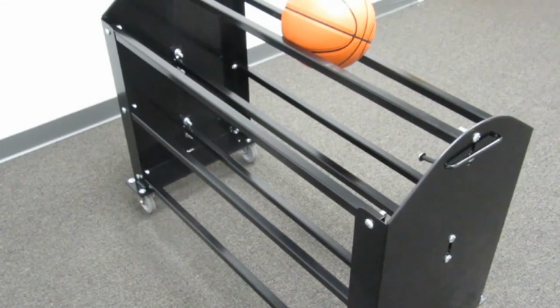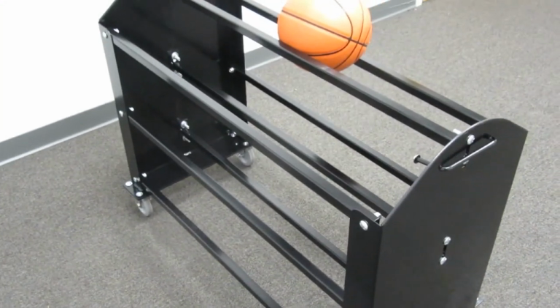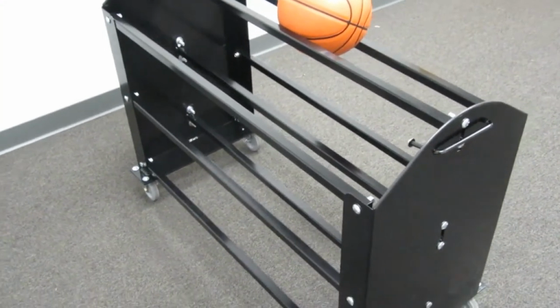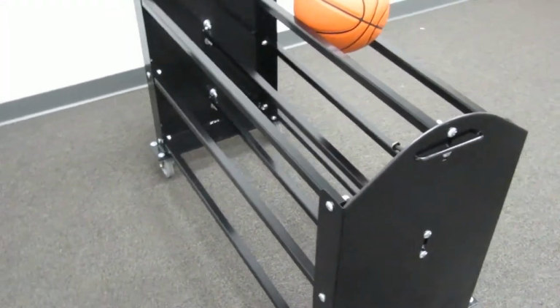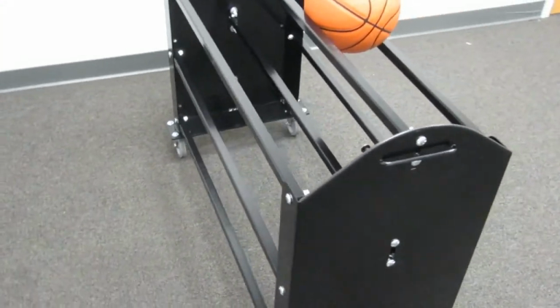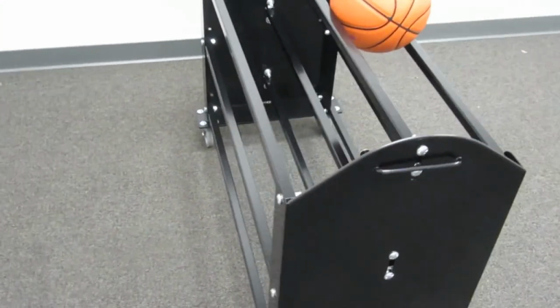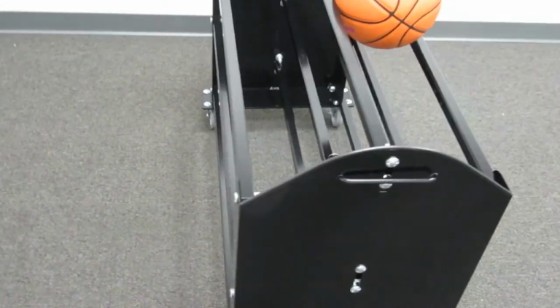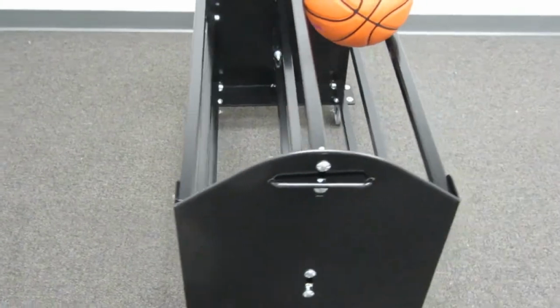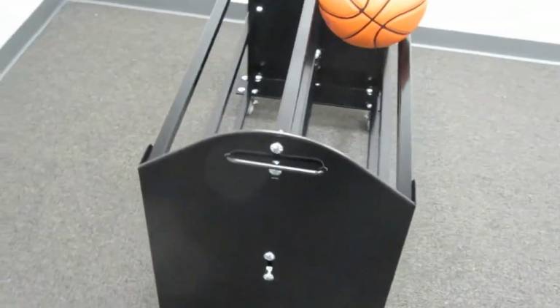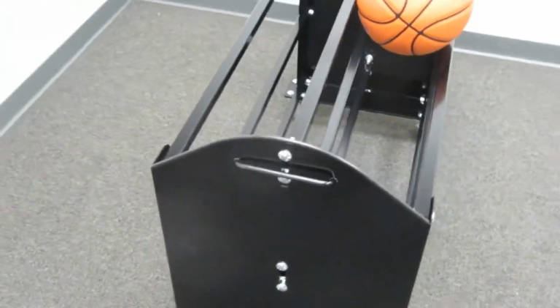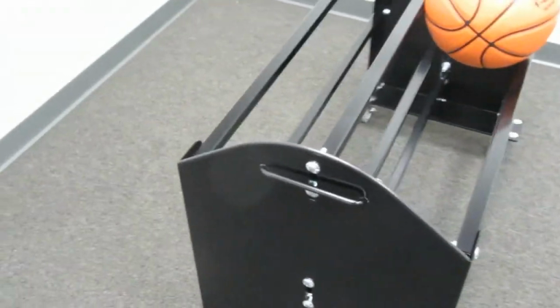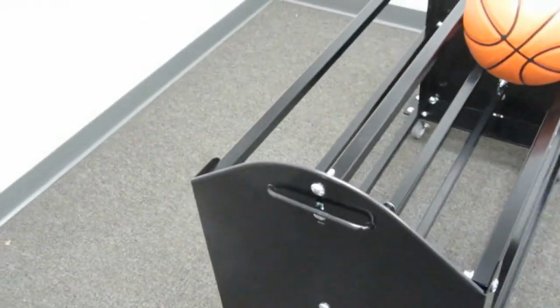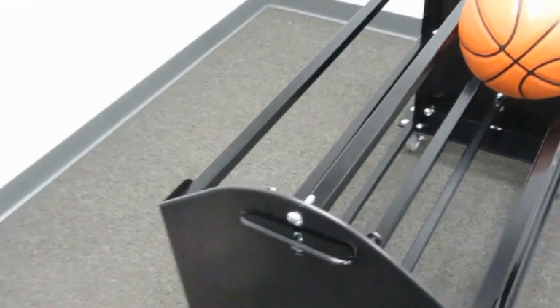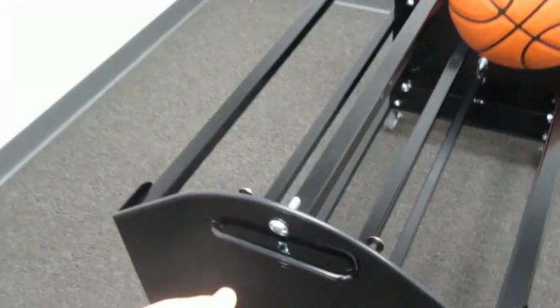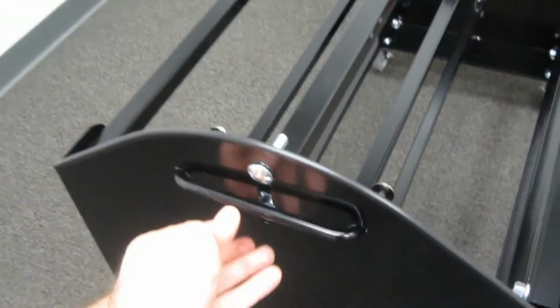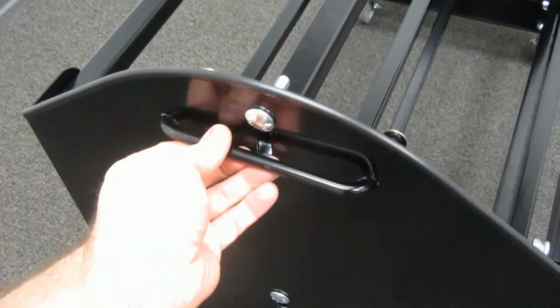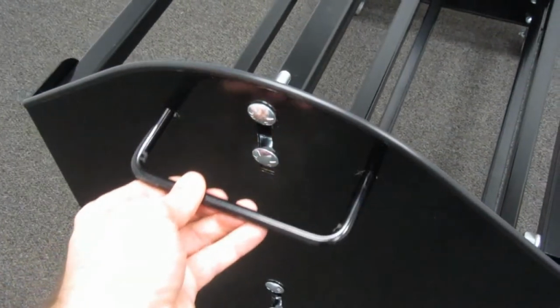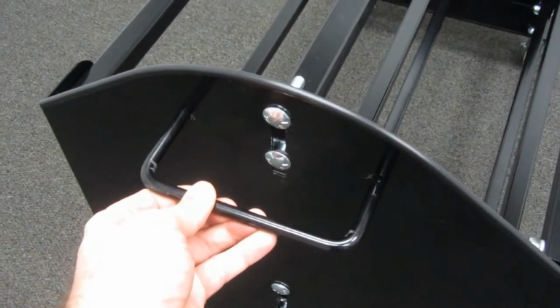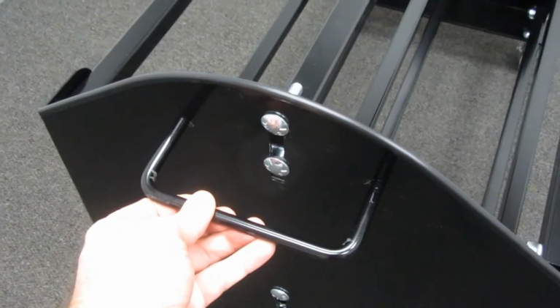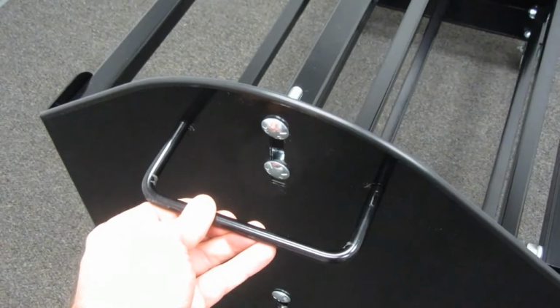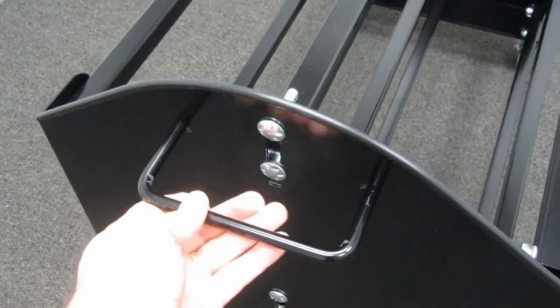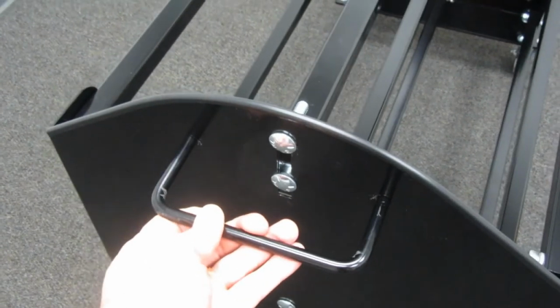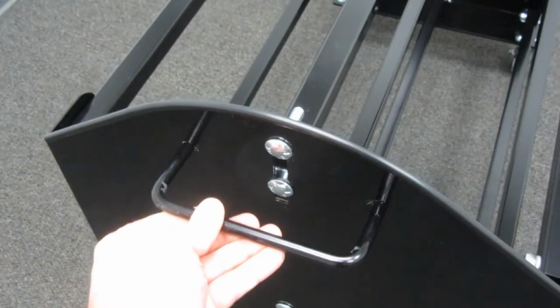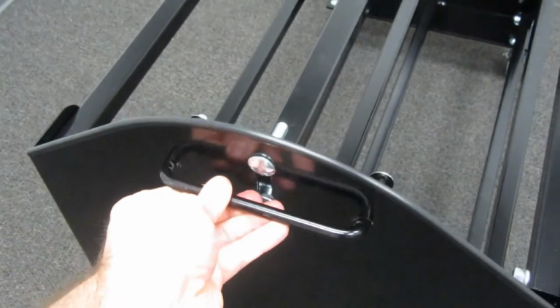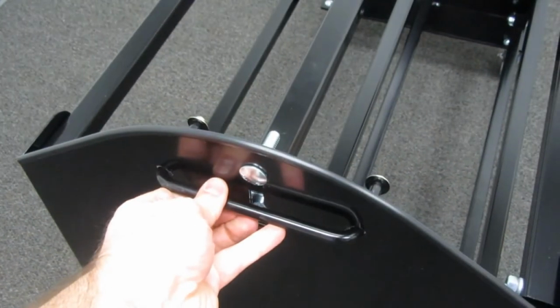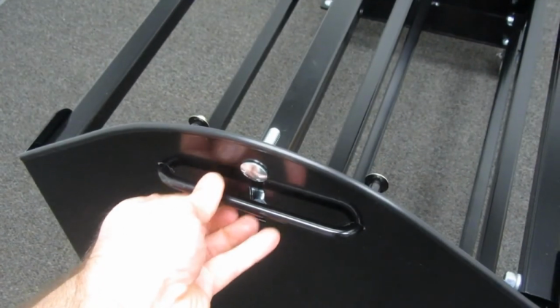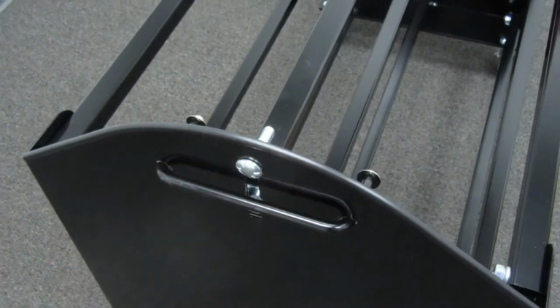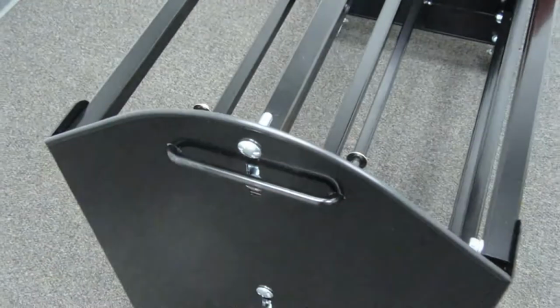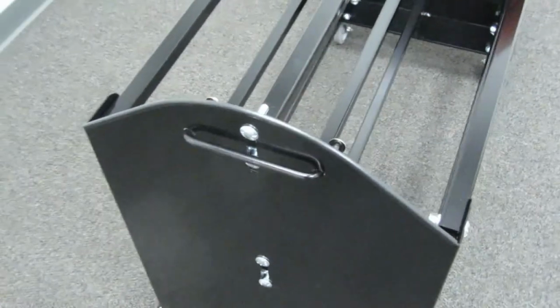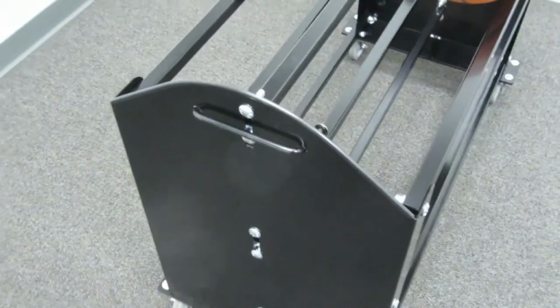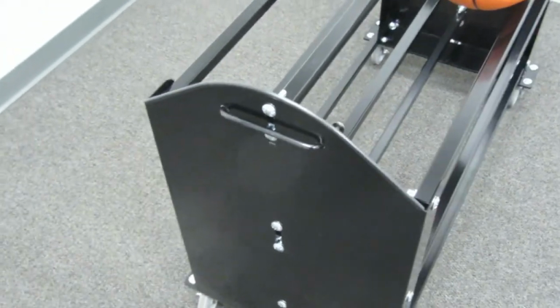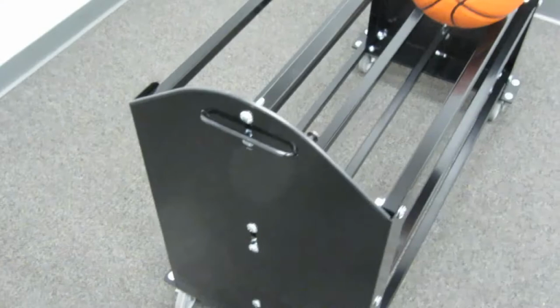It does have three tiers to the ball carrier. It has this tuck away transport handle in case you need to store it in a little extra tight spot.